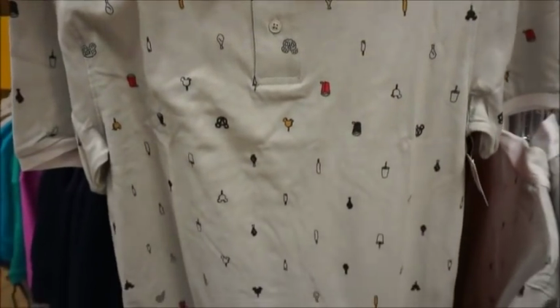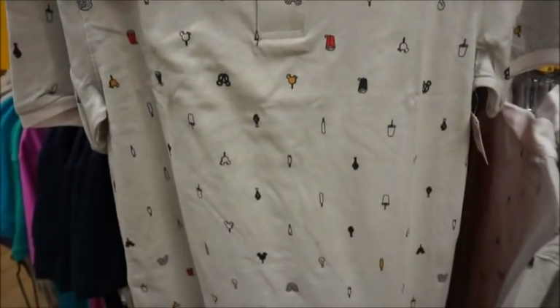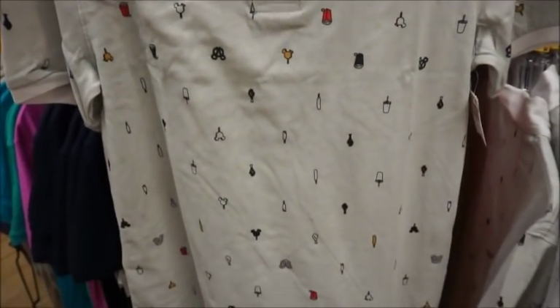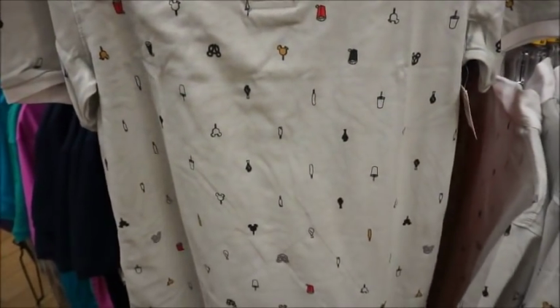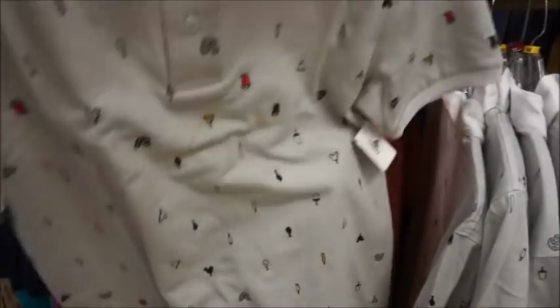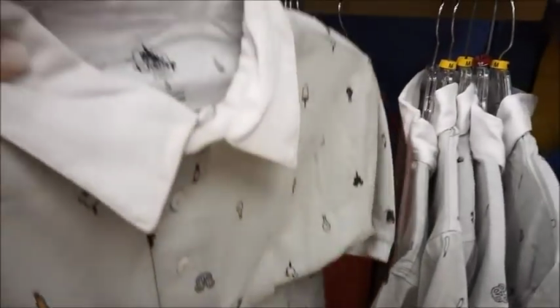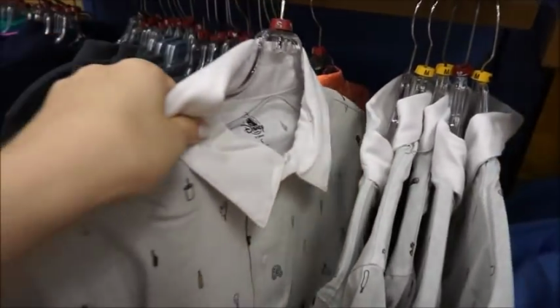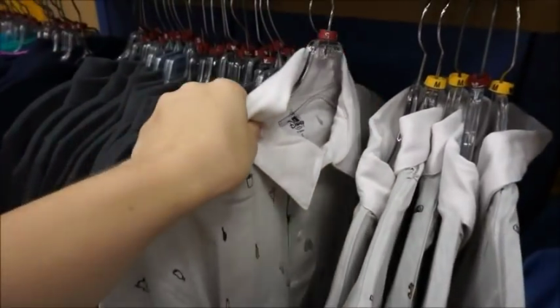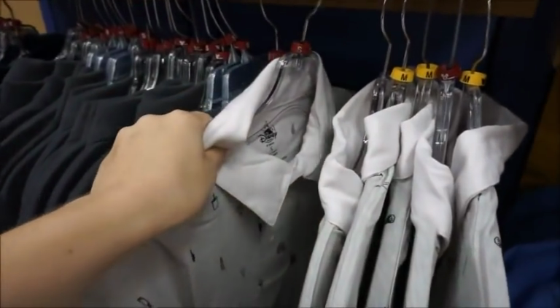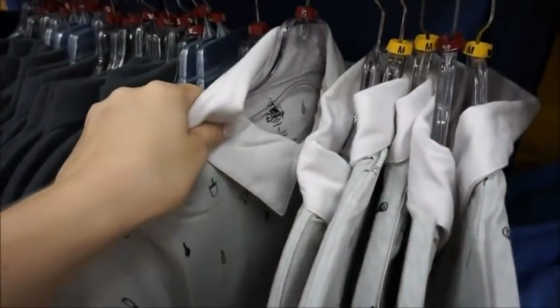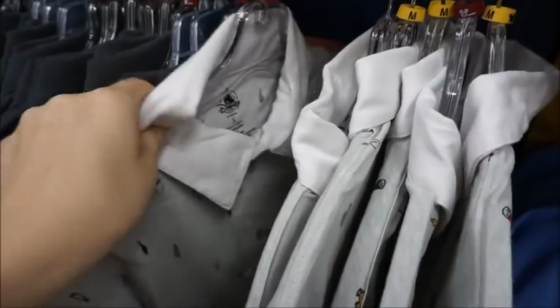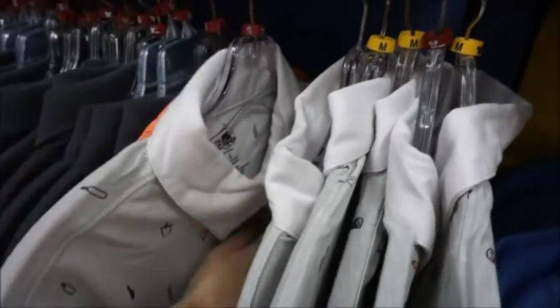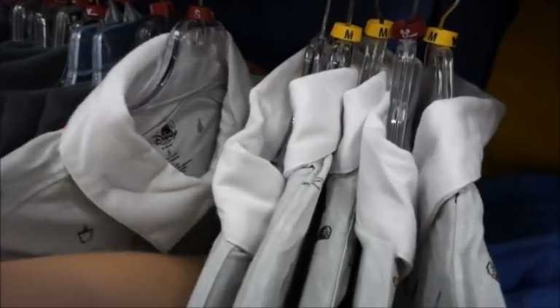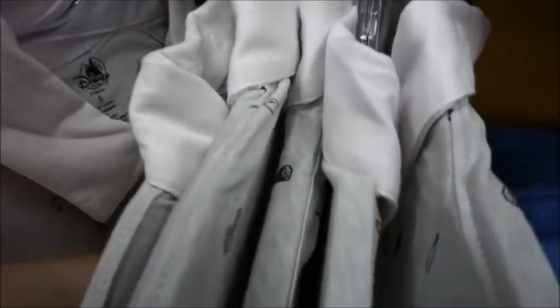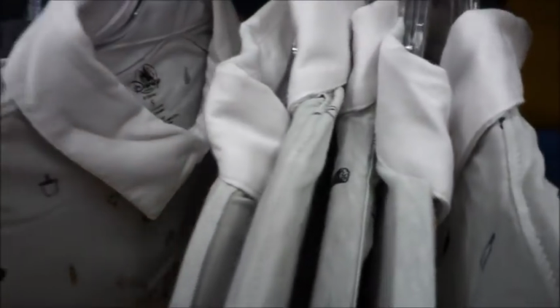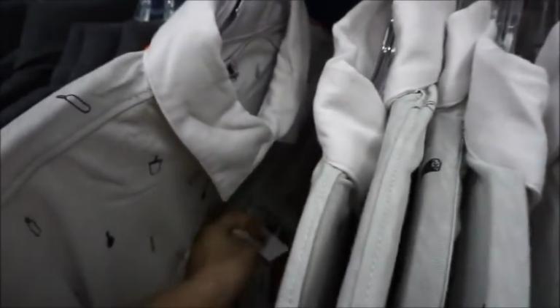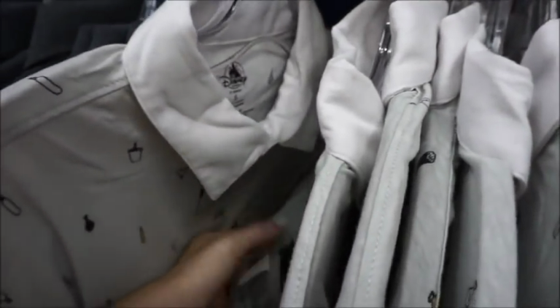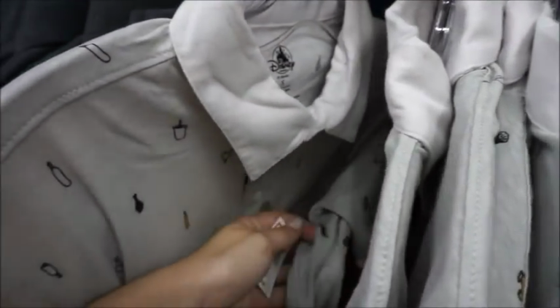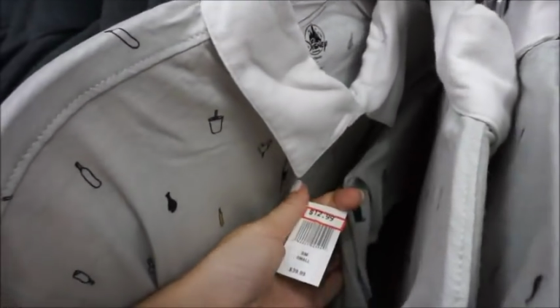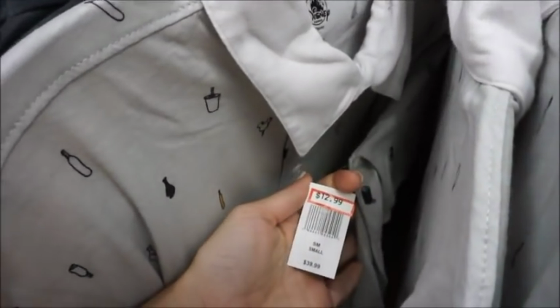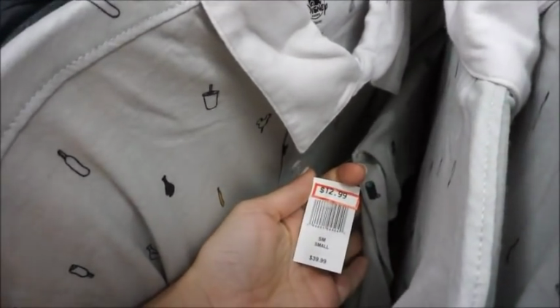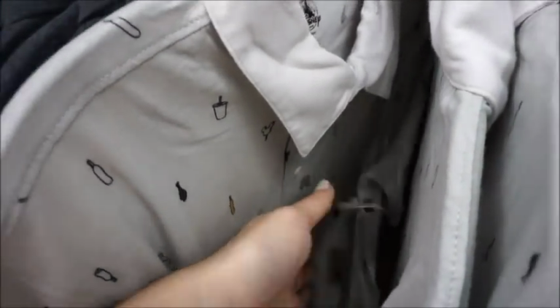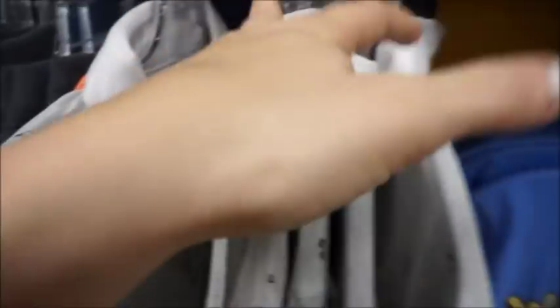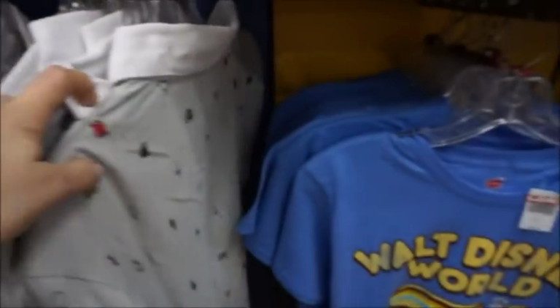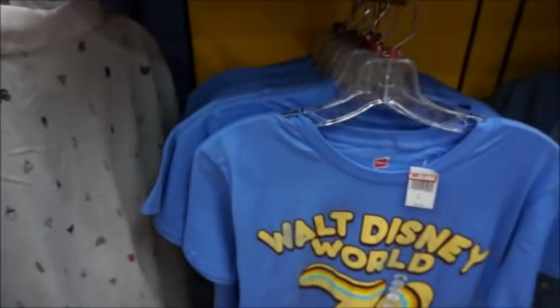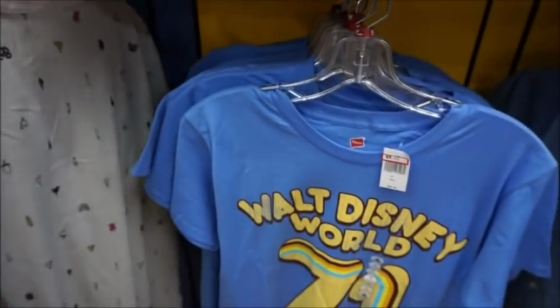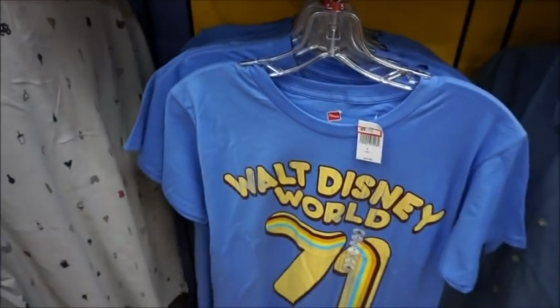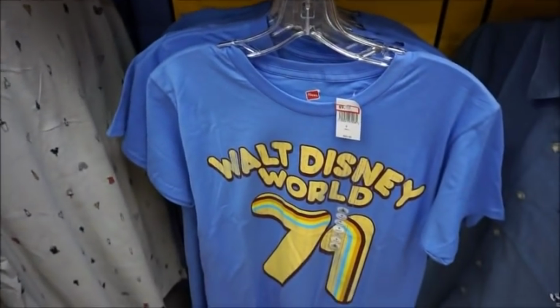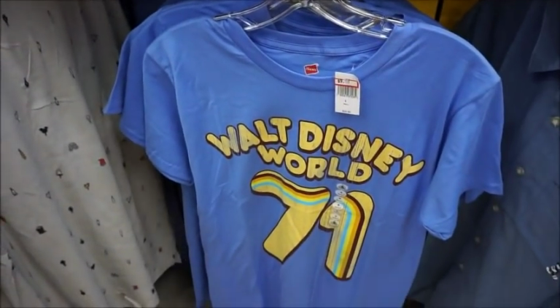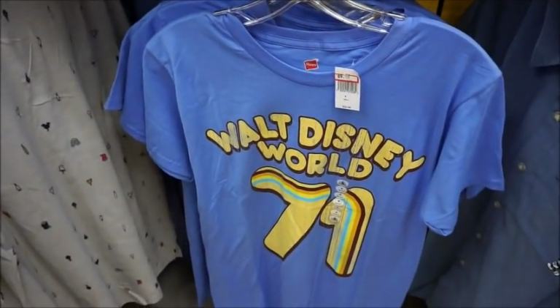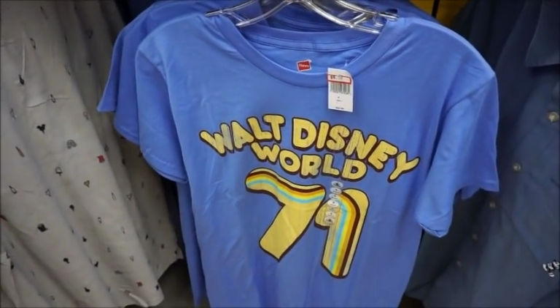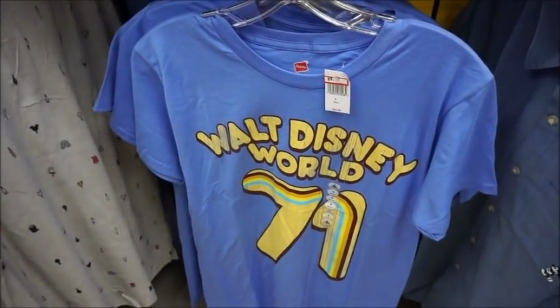I really like this top — it's kind of got like Hawaiian Mickey. Yeah, that's the one that Abel has. $19.99. We've got our snack shirt at $12.99. Walt Disney World shirt, $9.99.